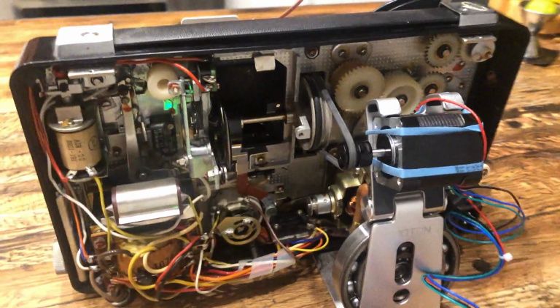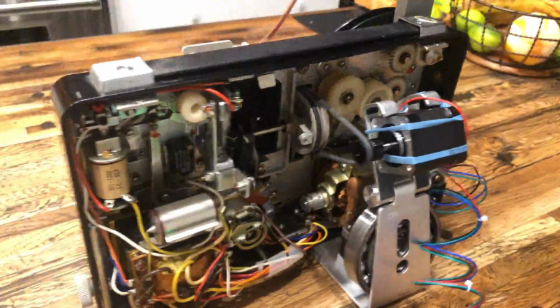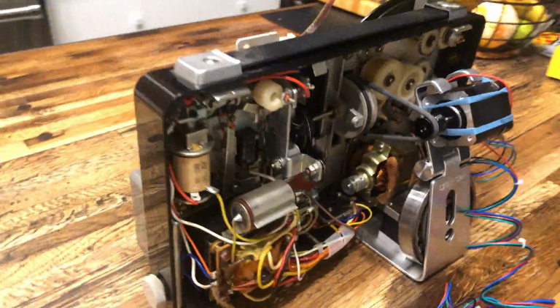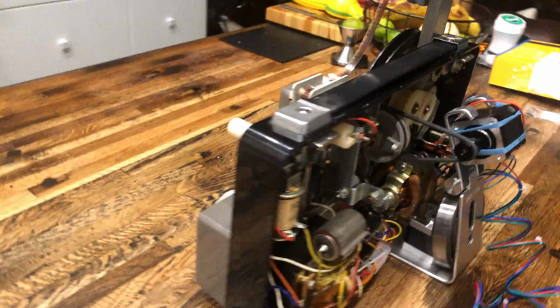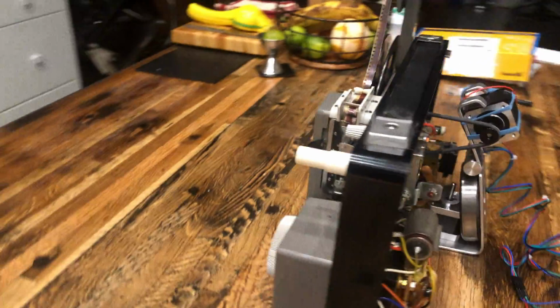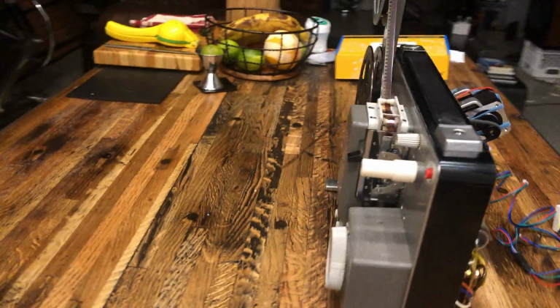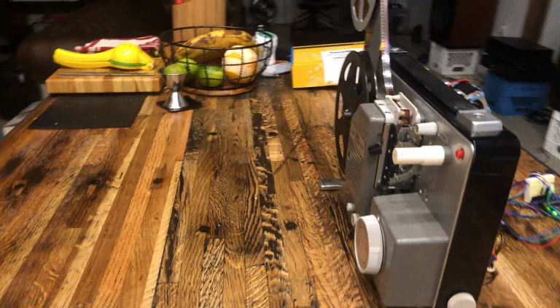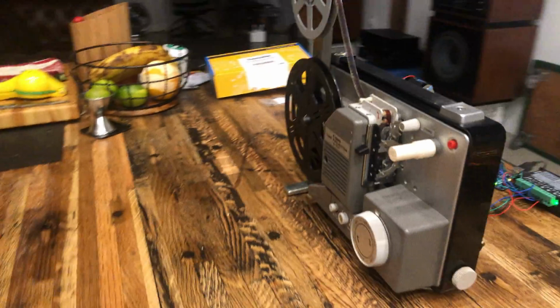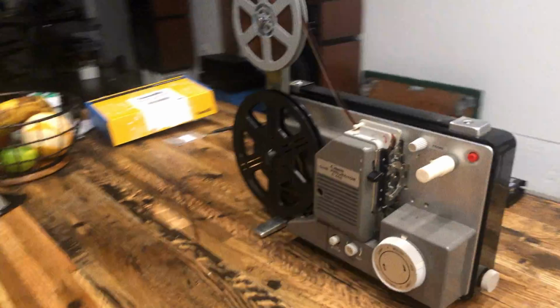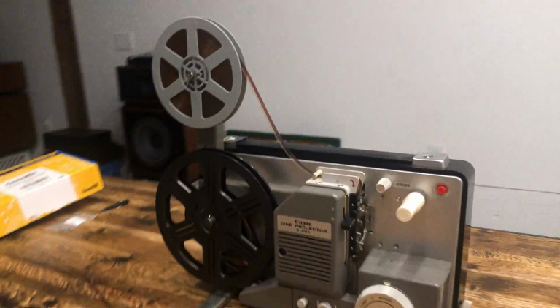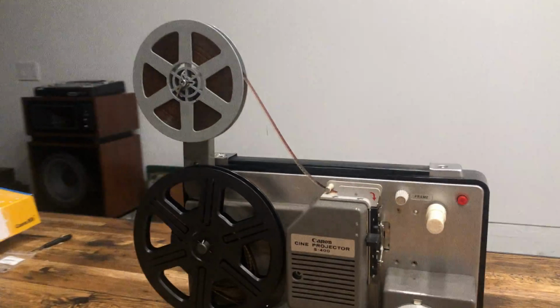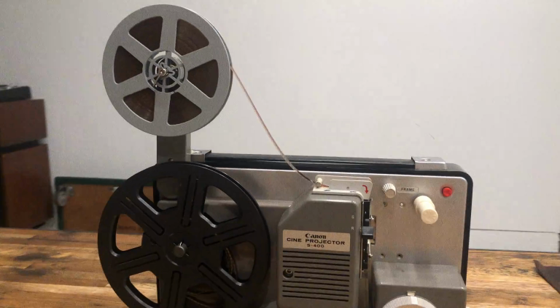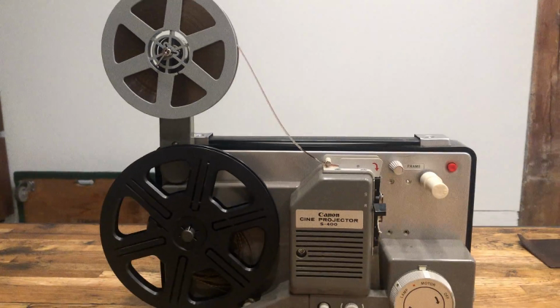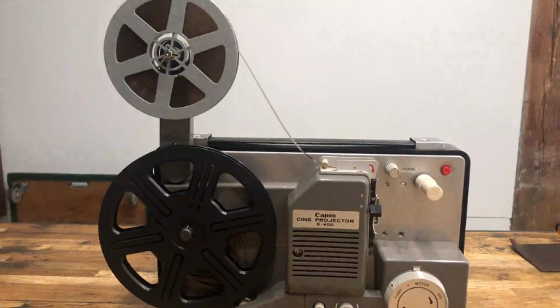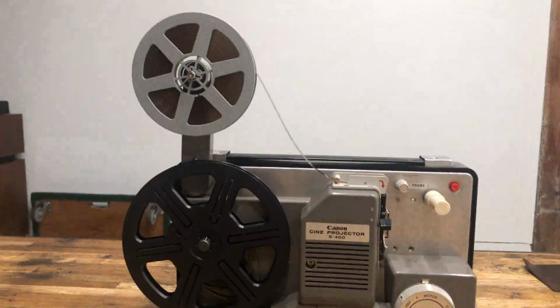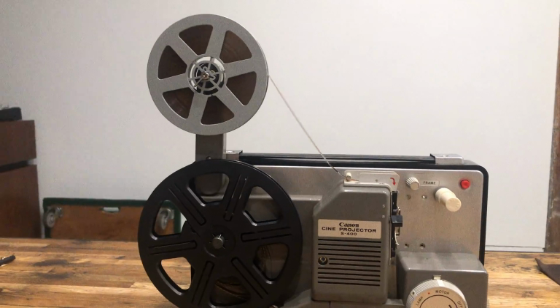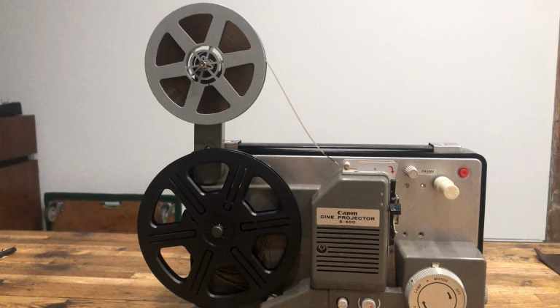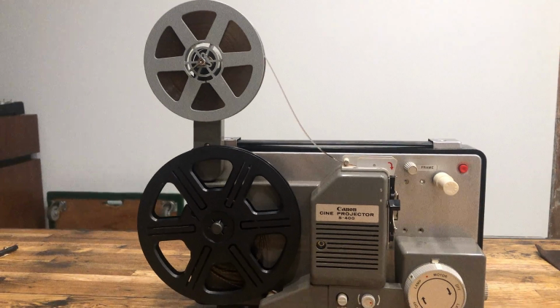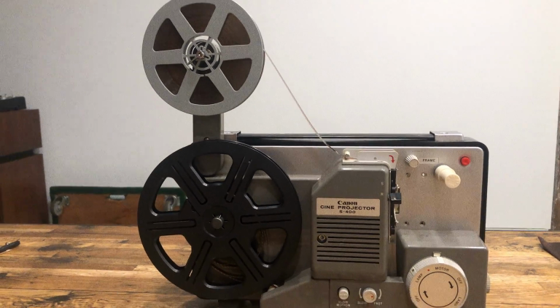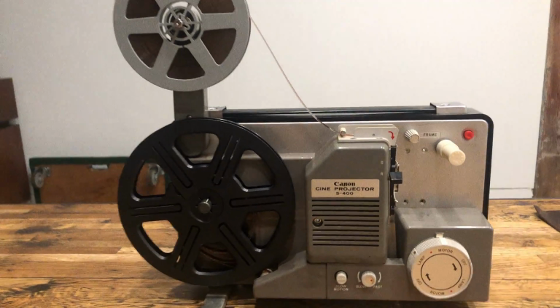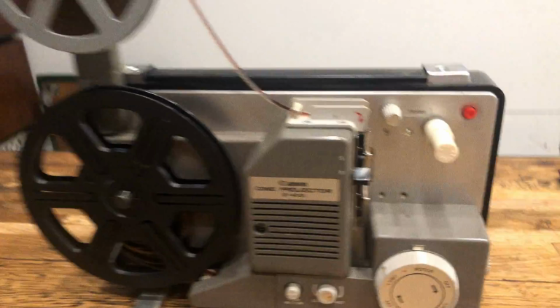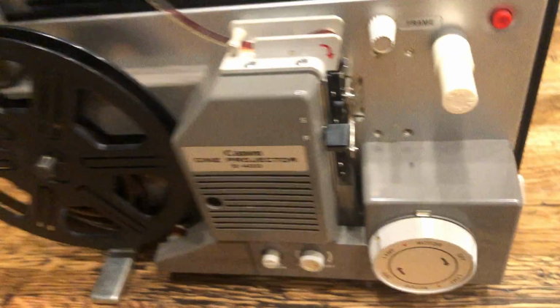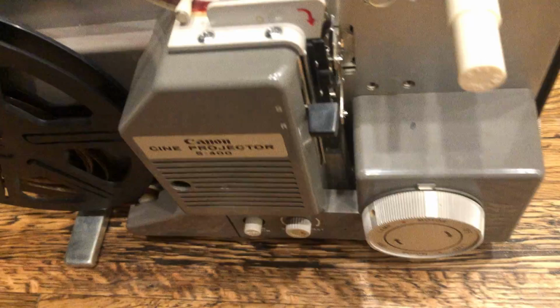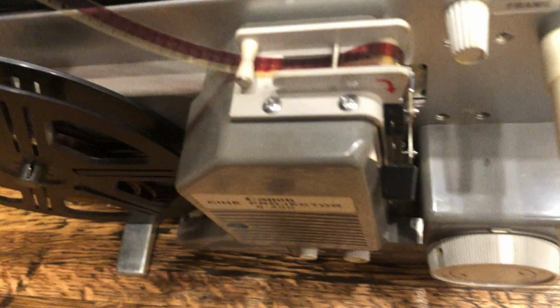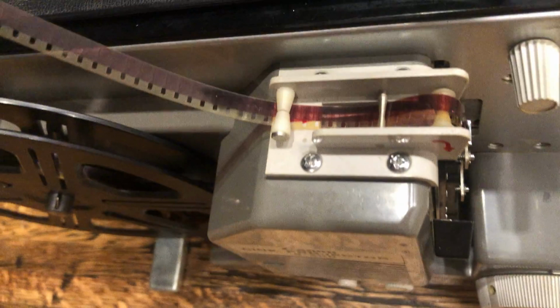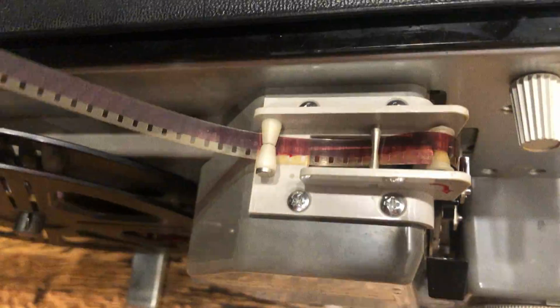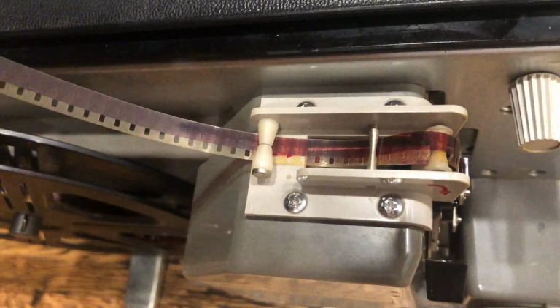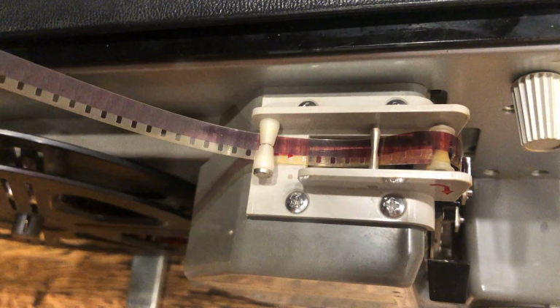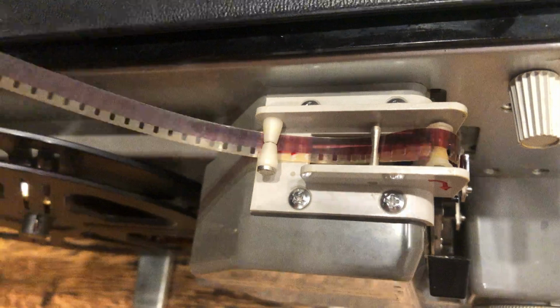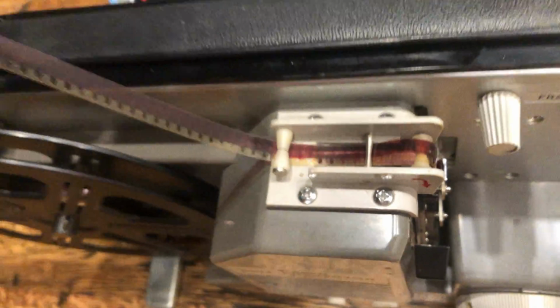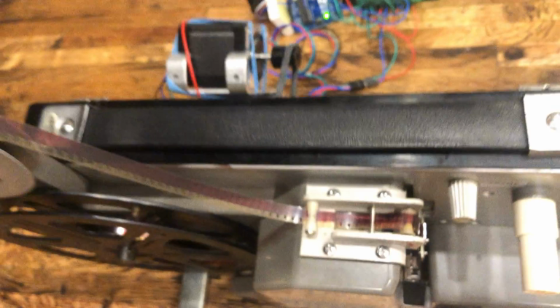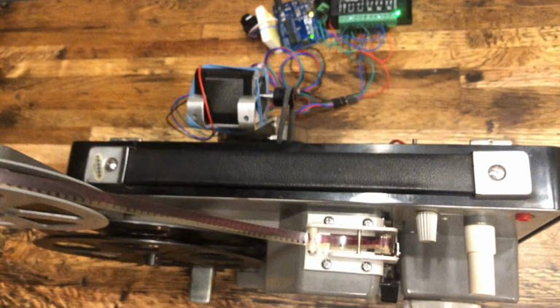It seemed pretty reliable, though I definitely needed something to hold the stepper motor down. Seeing the film running through it with my stepper motor in action — that's pretty cool. It felt good to see that.